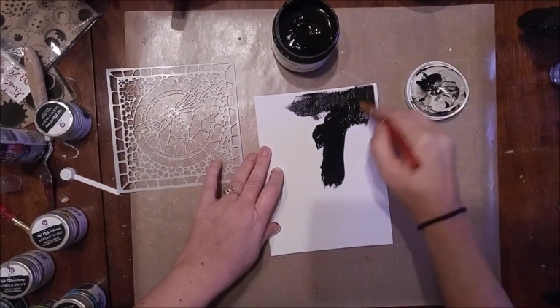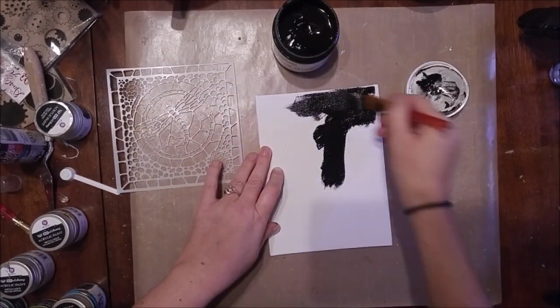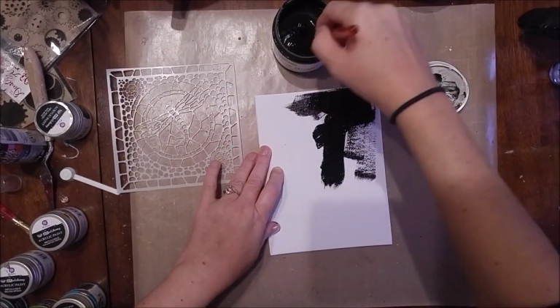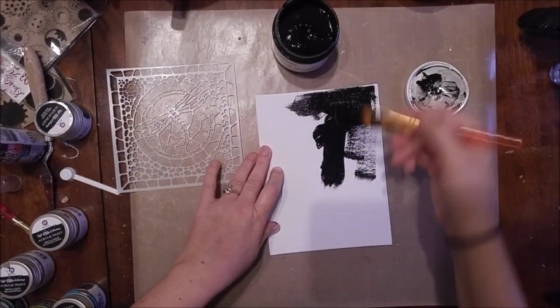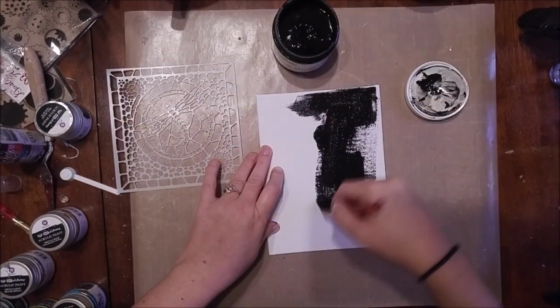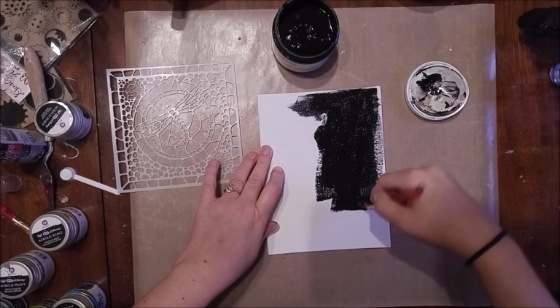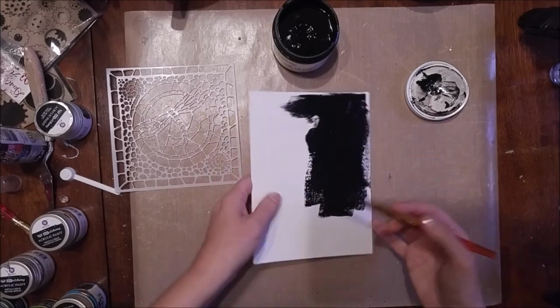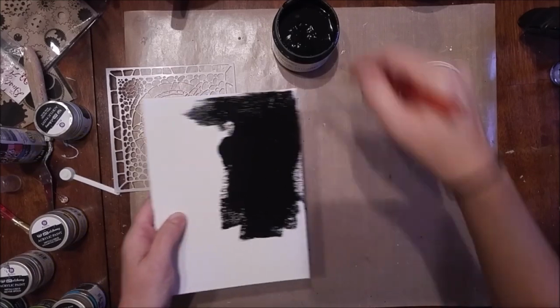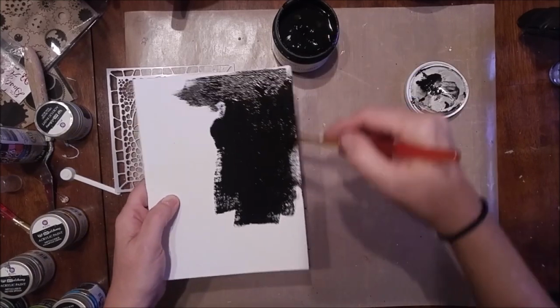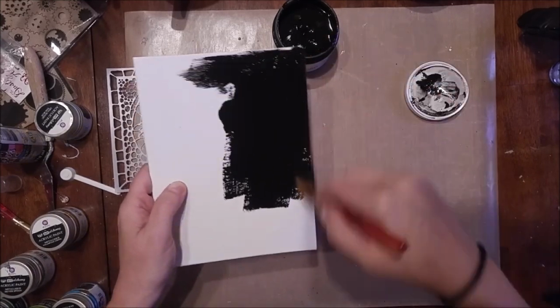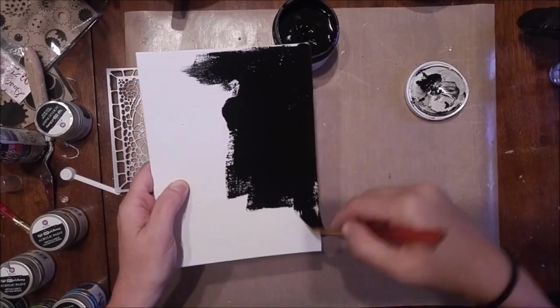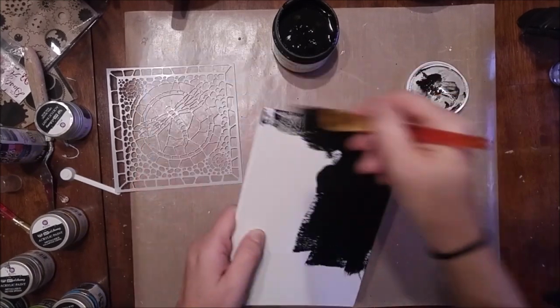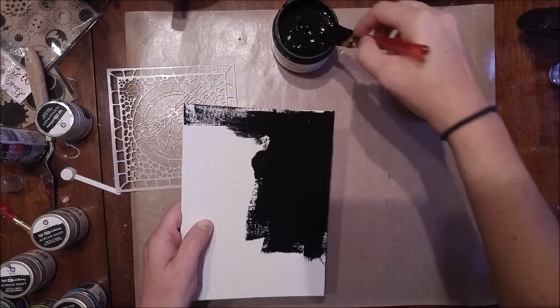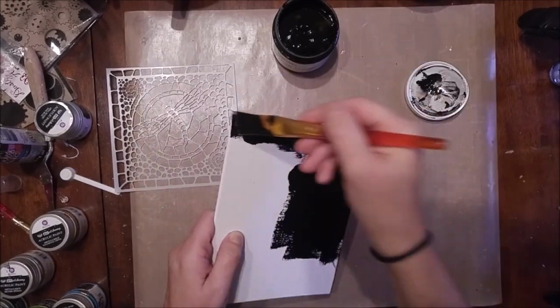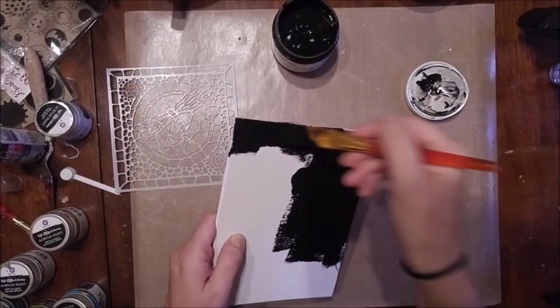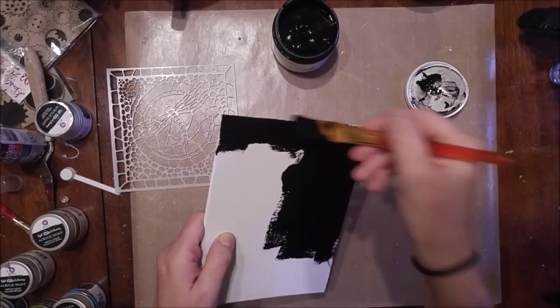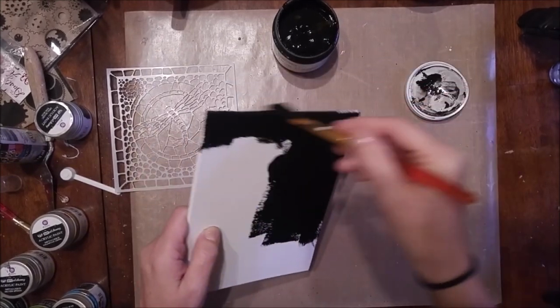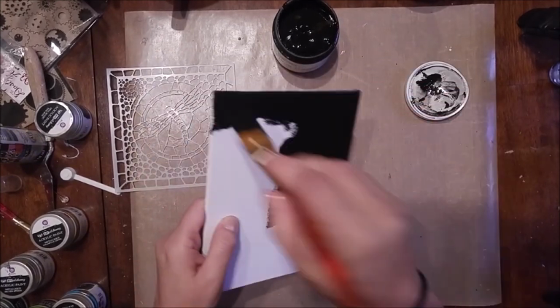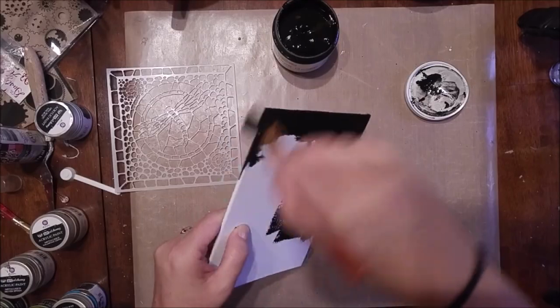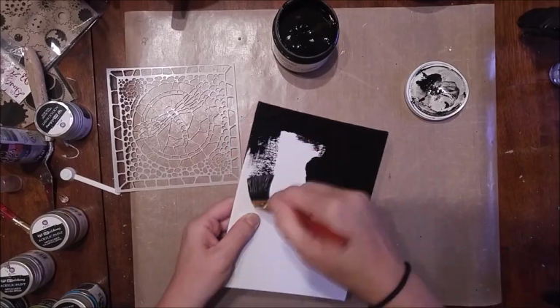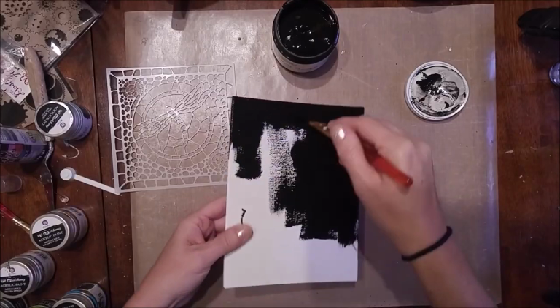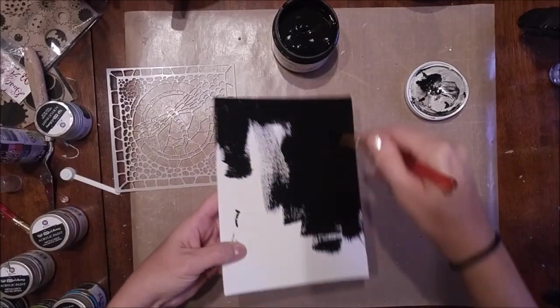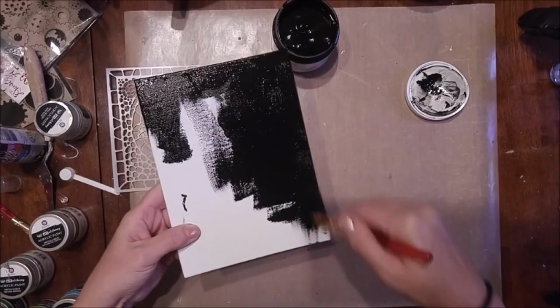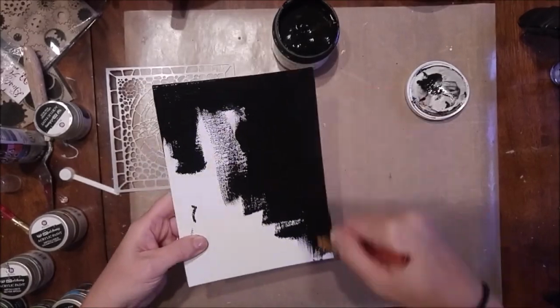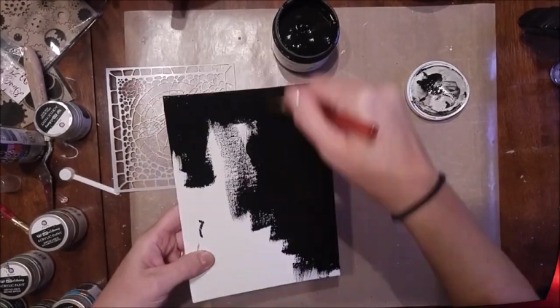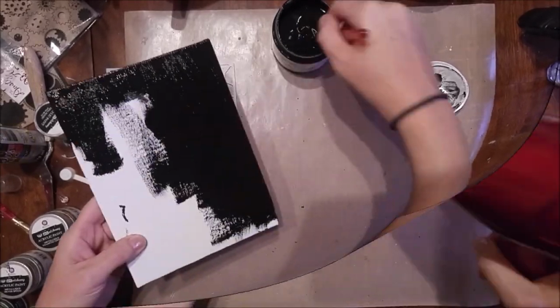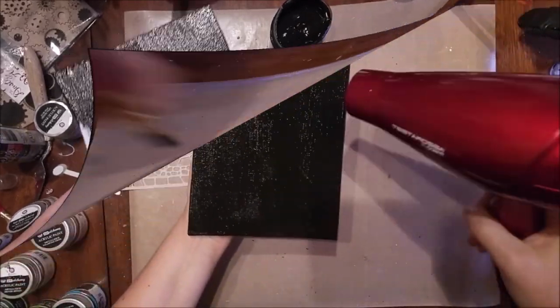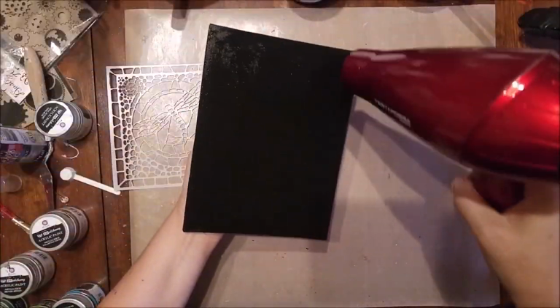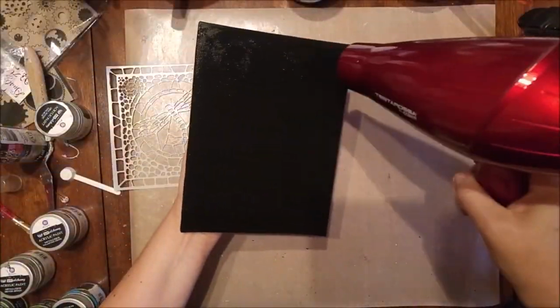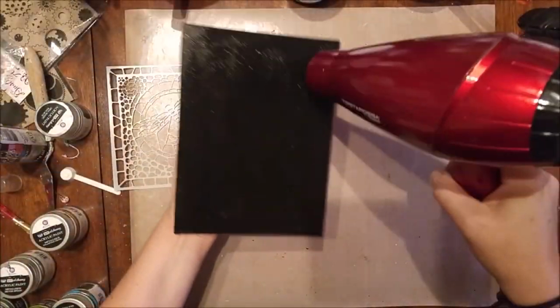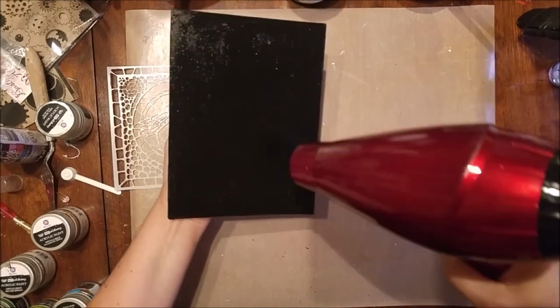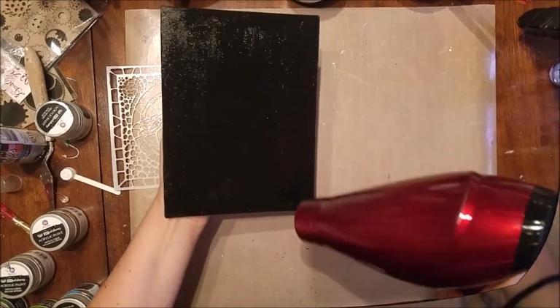I'm working on a canvas here that is six by eight inches. I got this one at my local dollar store, and what I'm doing here is just giving it a nice coat of black gesso. The gesso I'm using is by TCW — that's the Crafters Workshop.